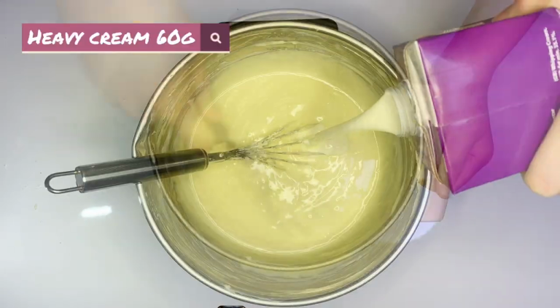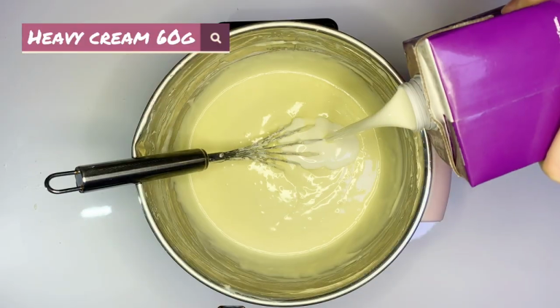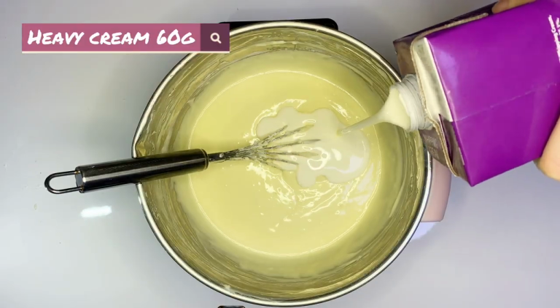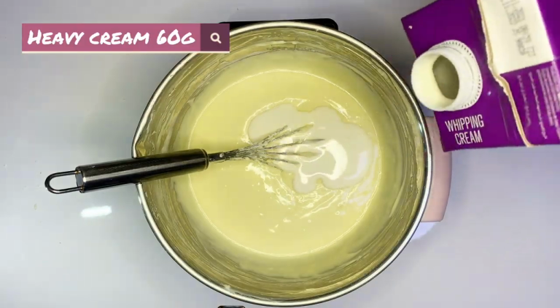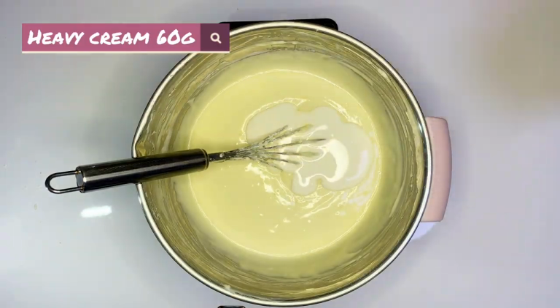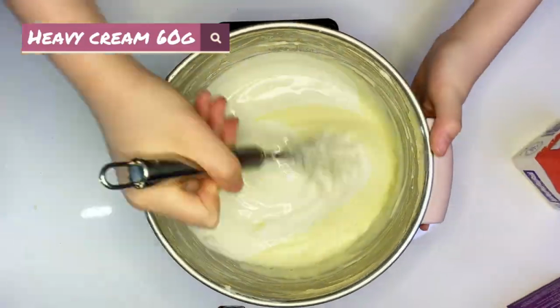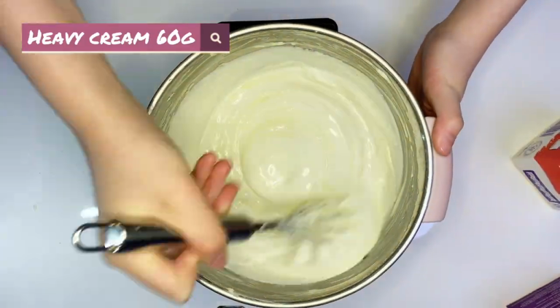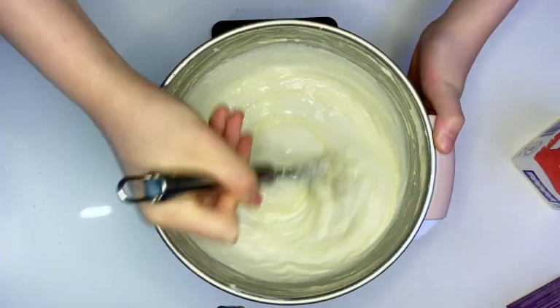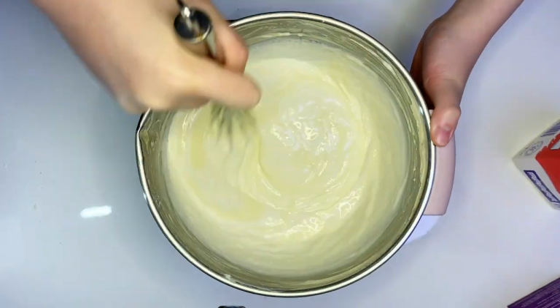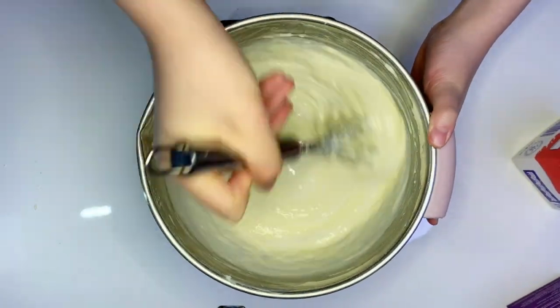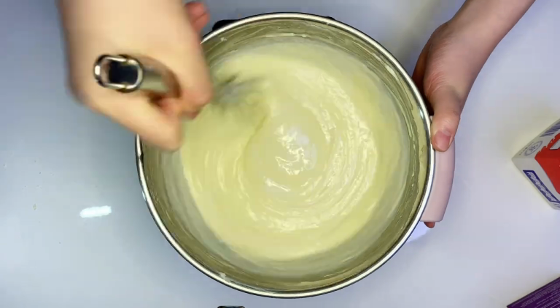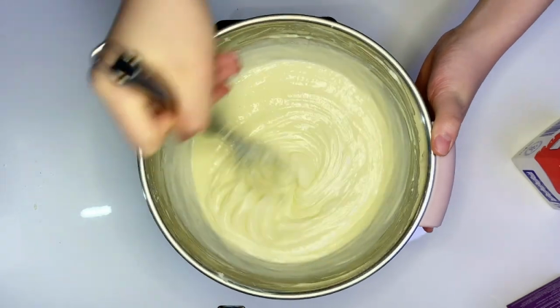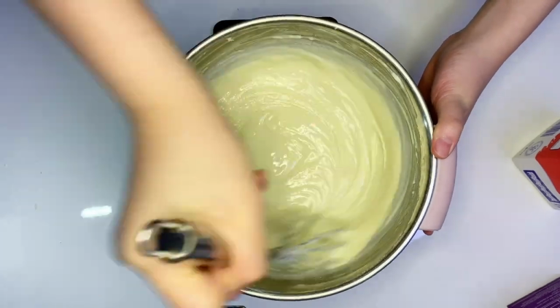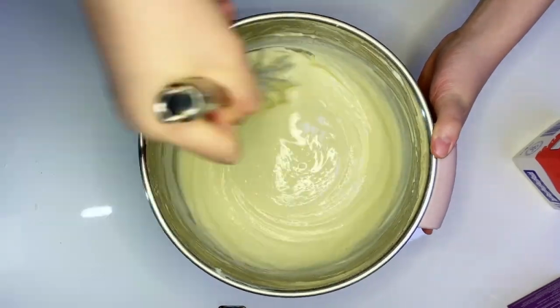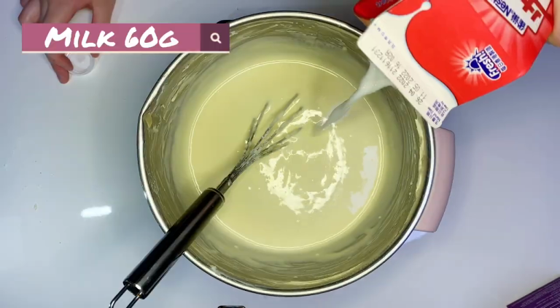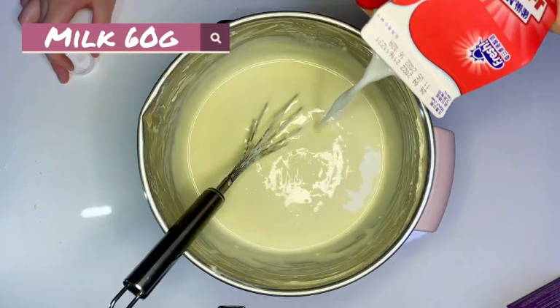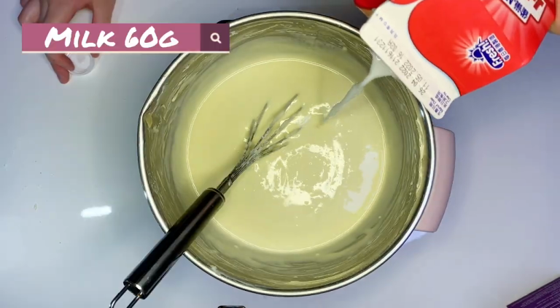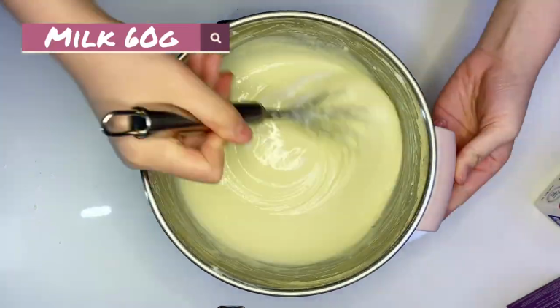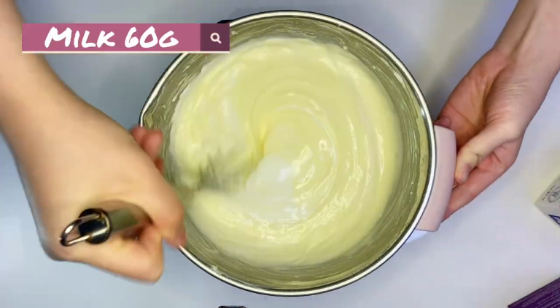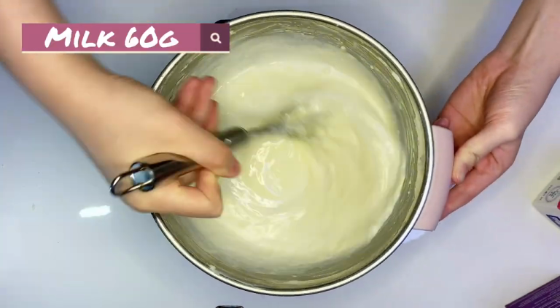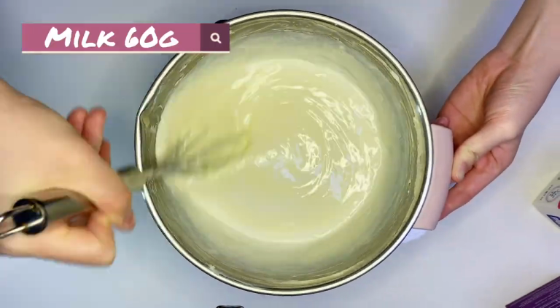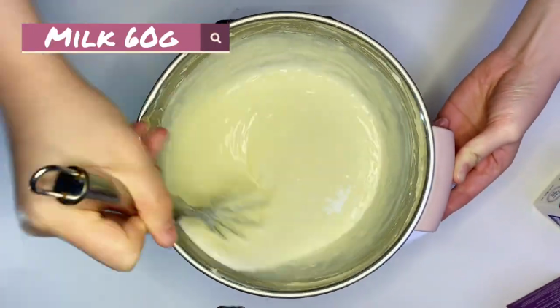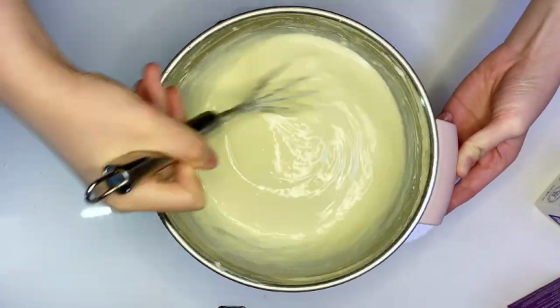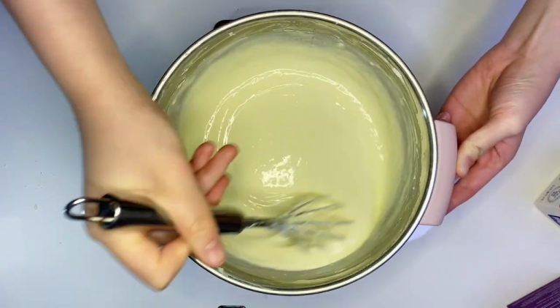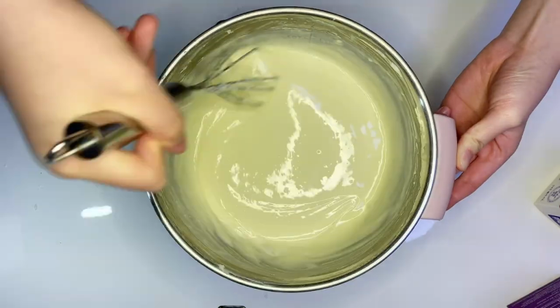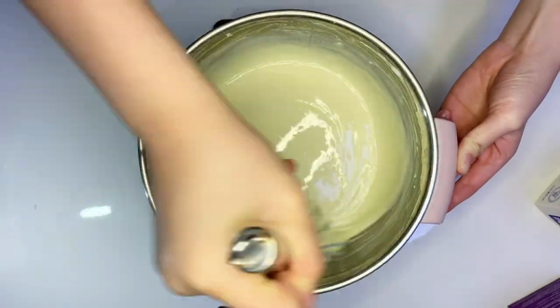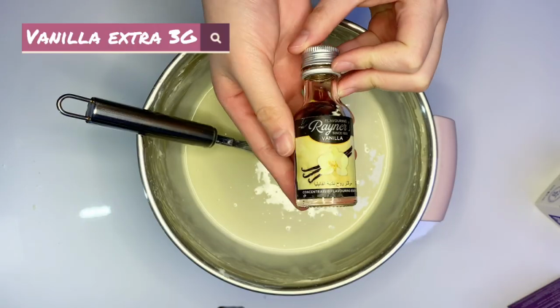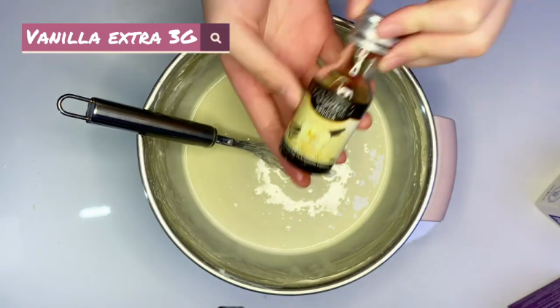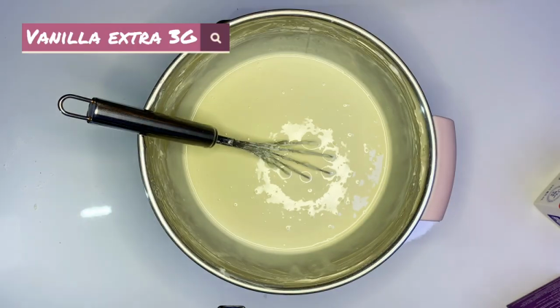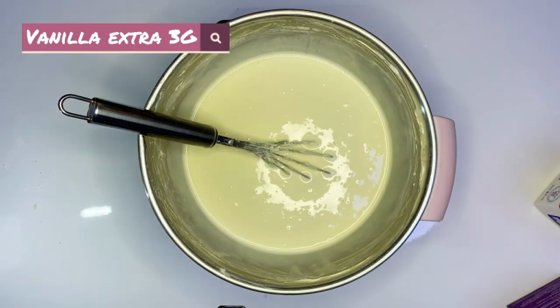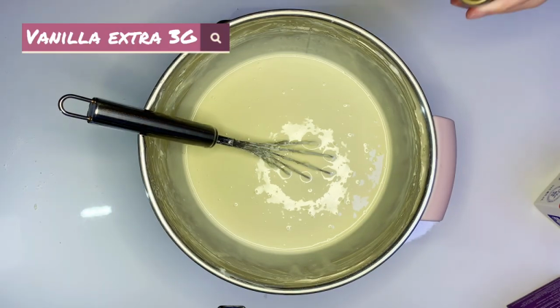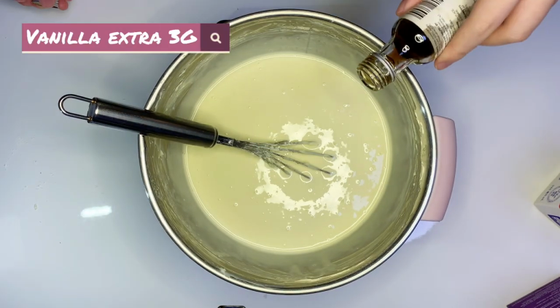And 14 grams of cake flour. Add heavy cream and milk, 60 grams each. And 3 grams of felina extra.